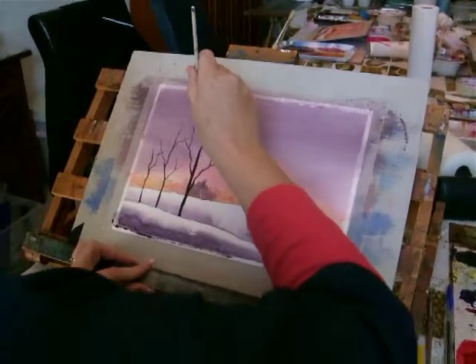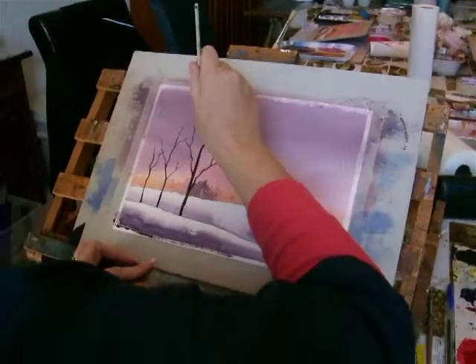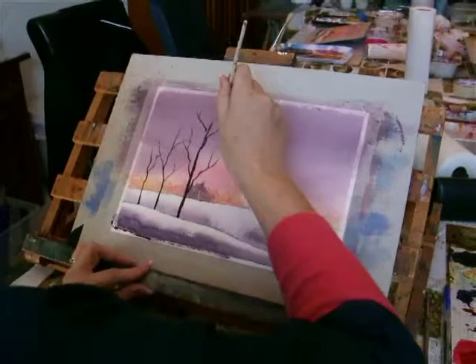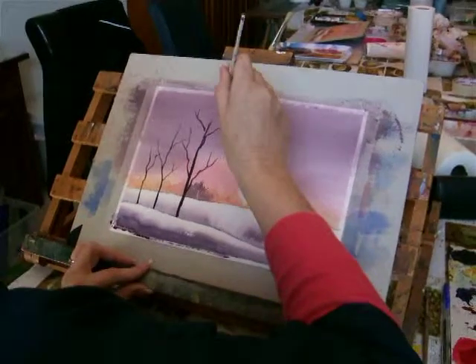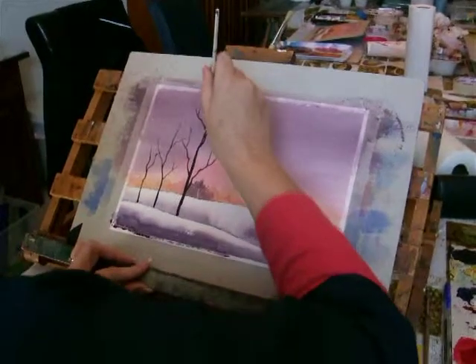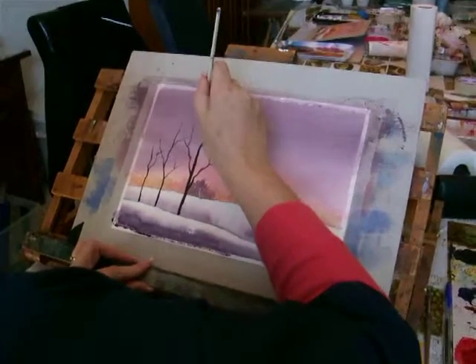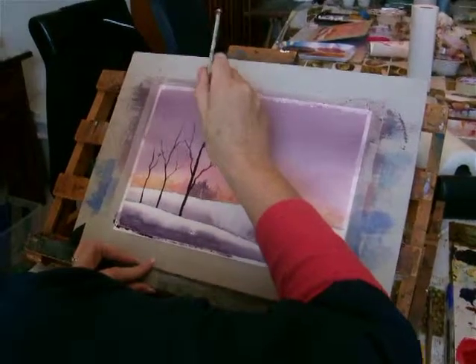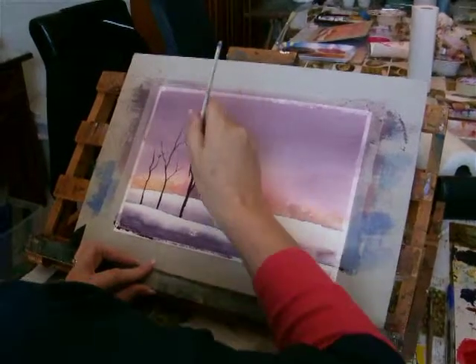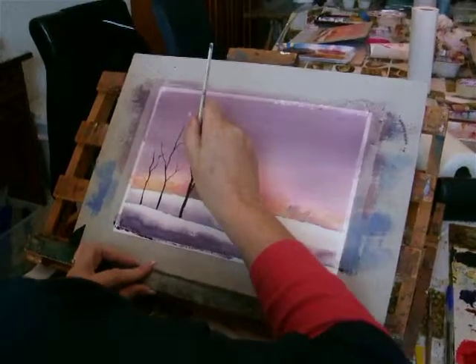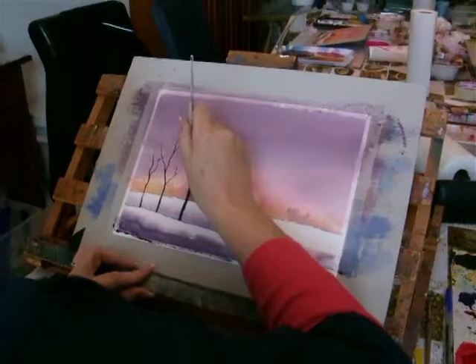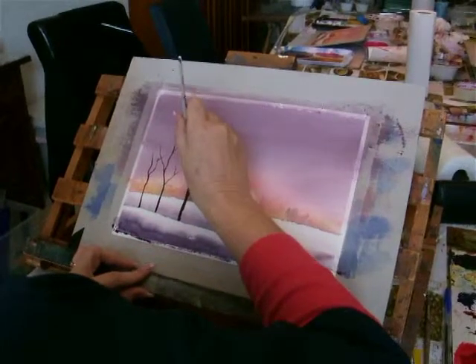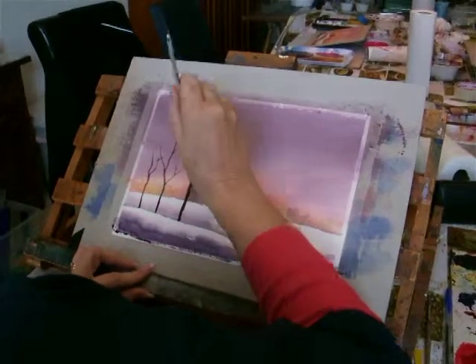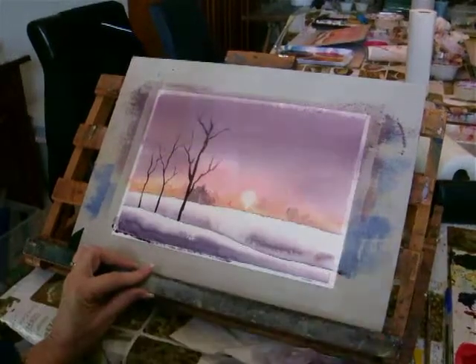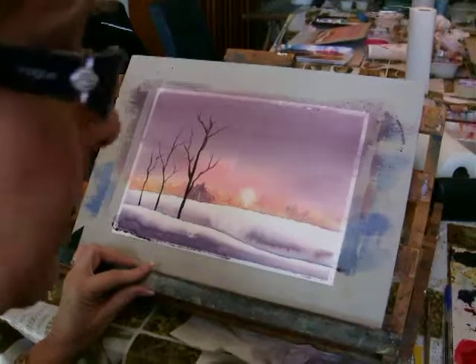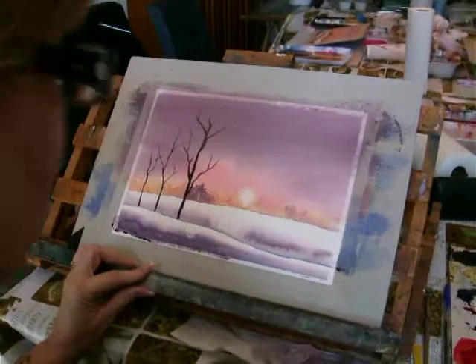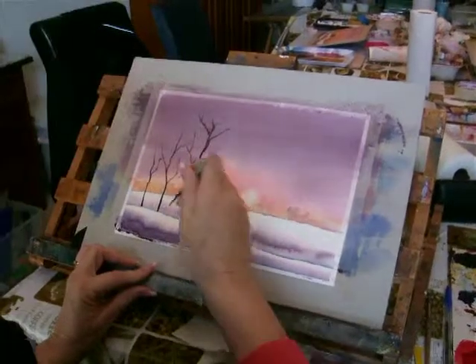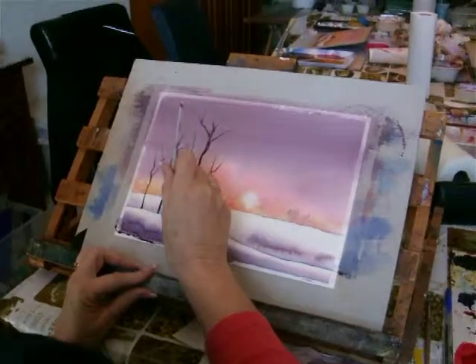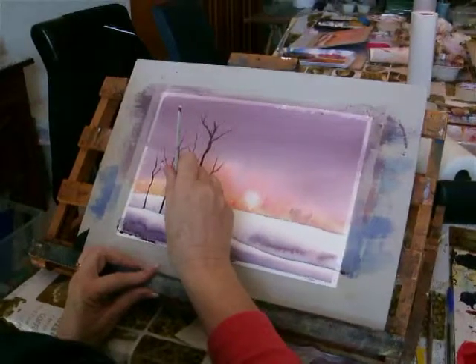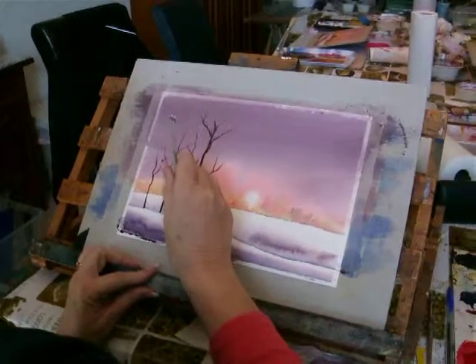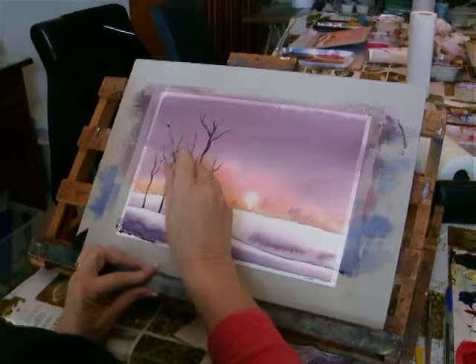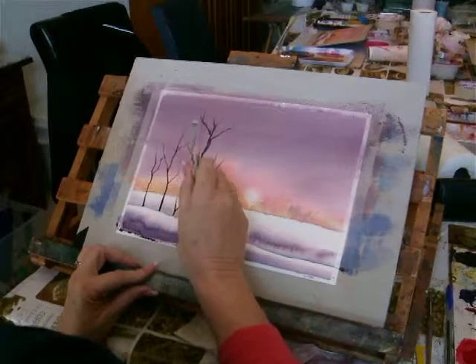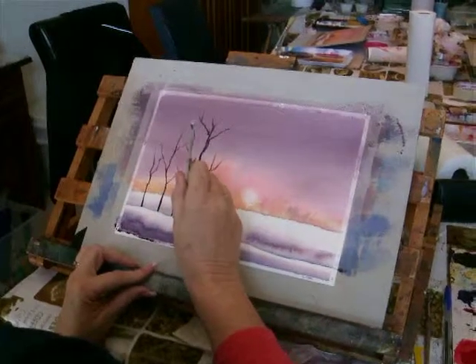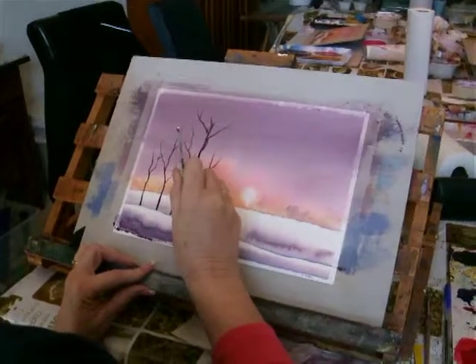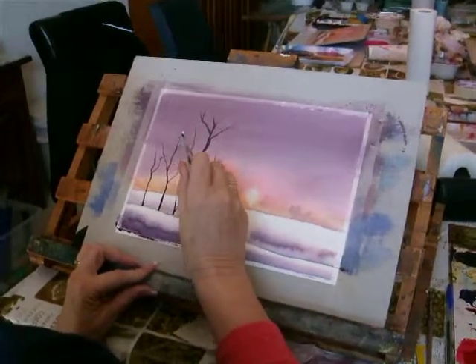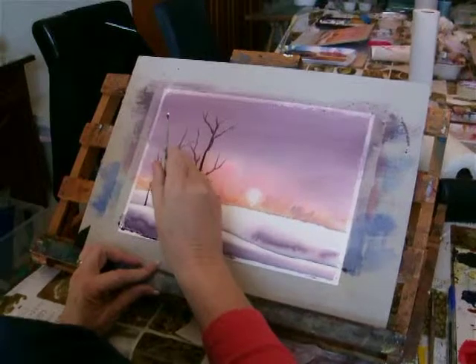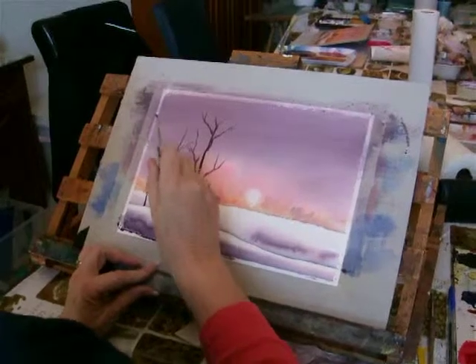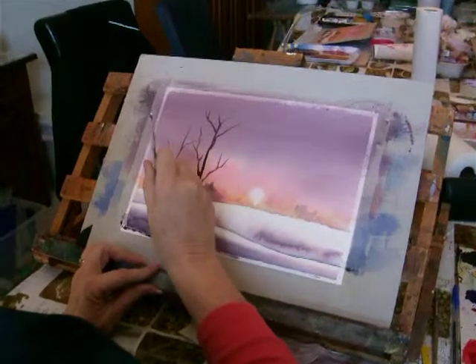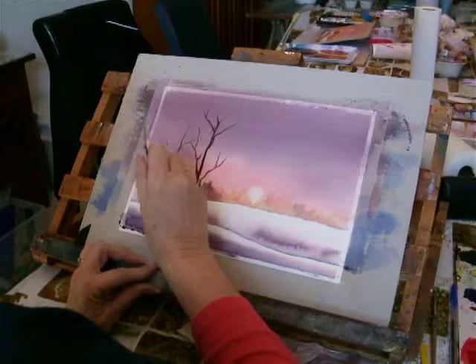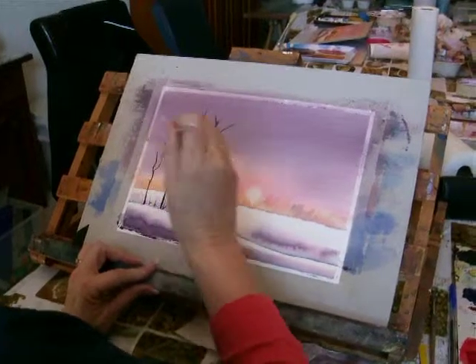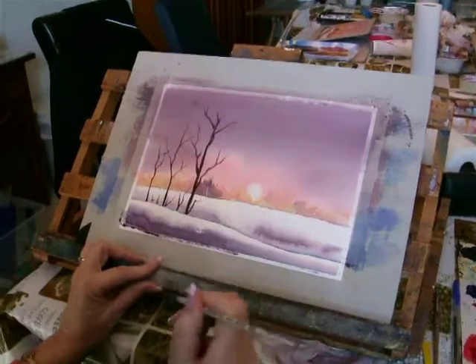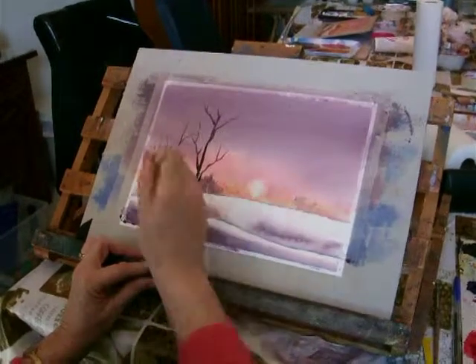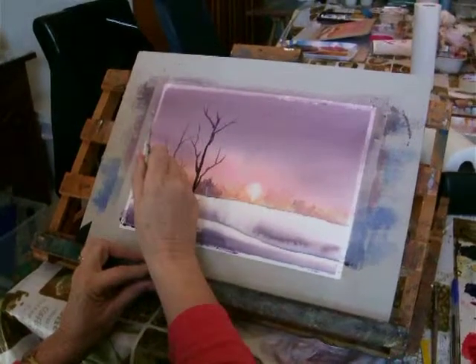I'm doing them quite quickly now and you can take a bit more time than this. I'm going to do them quickly so that you get to see it in action. A few more little twigs. And that's one side of it done.